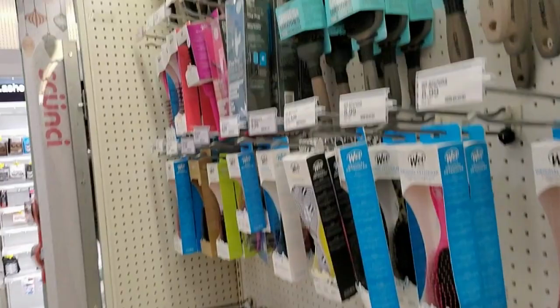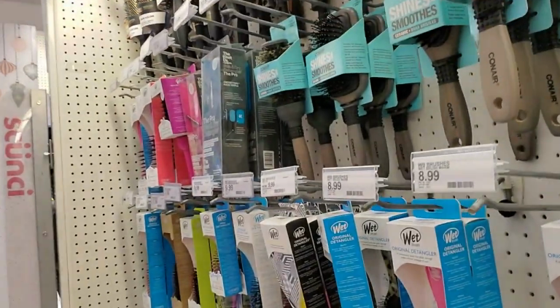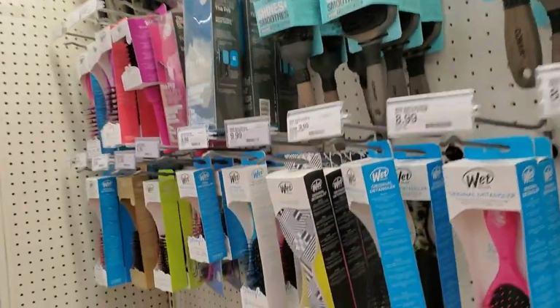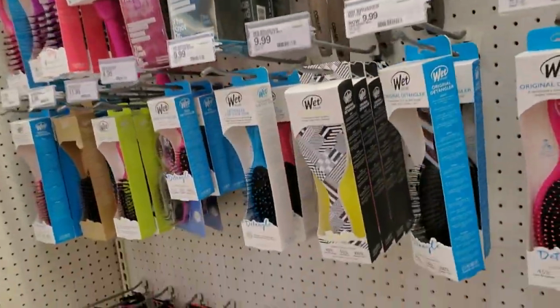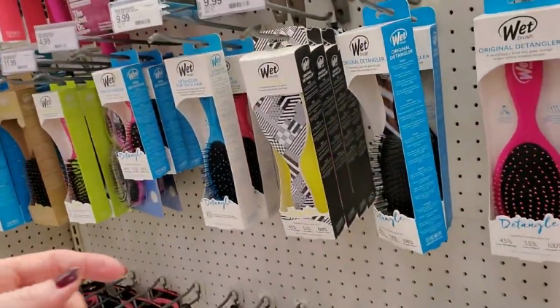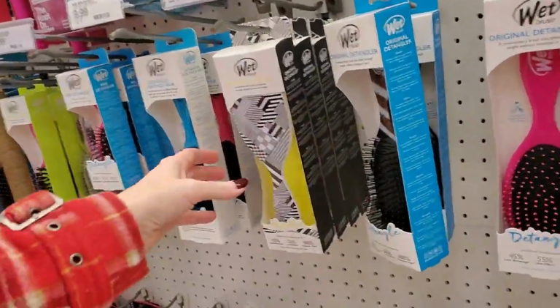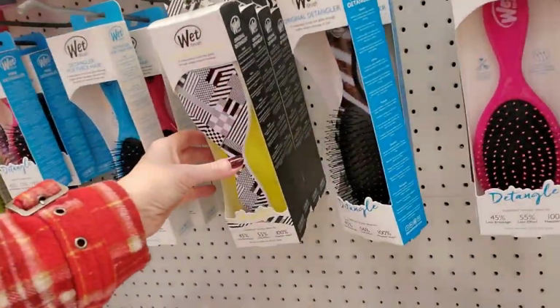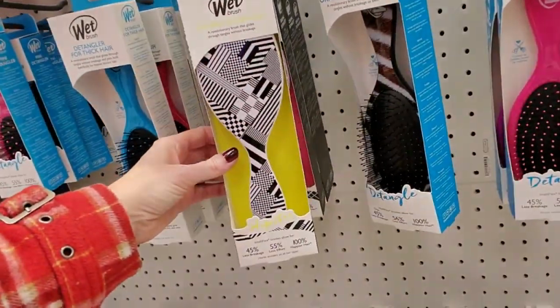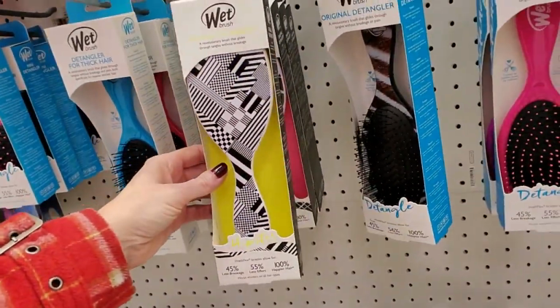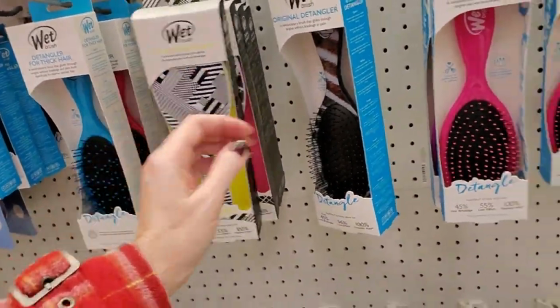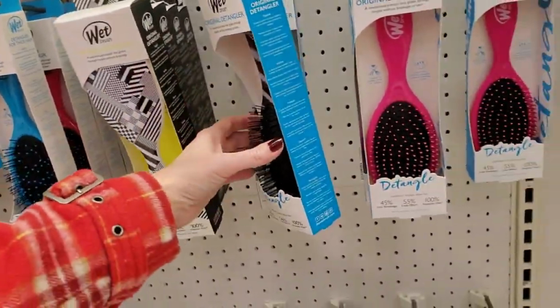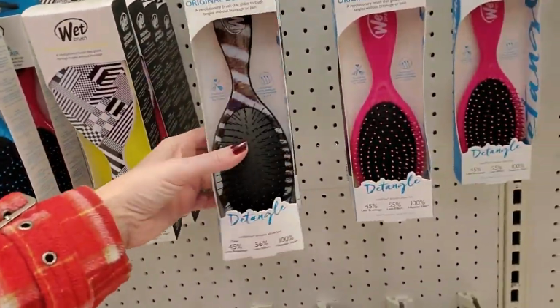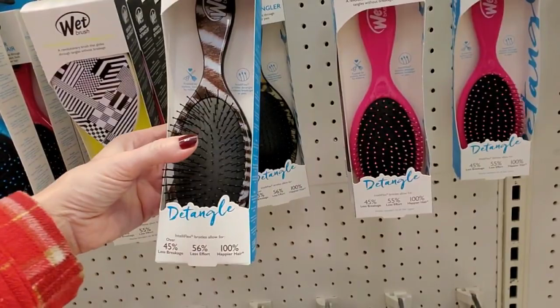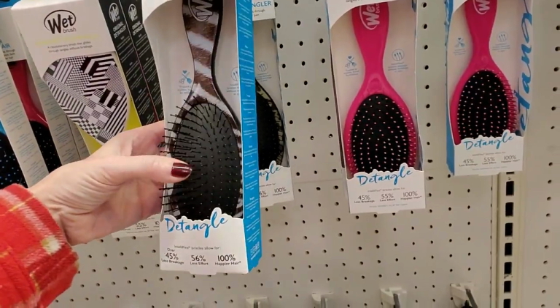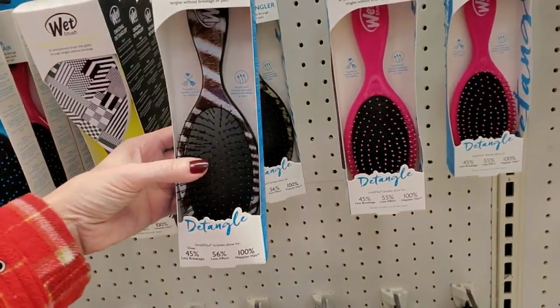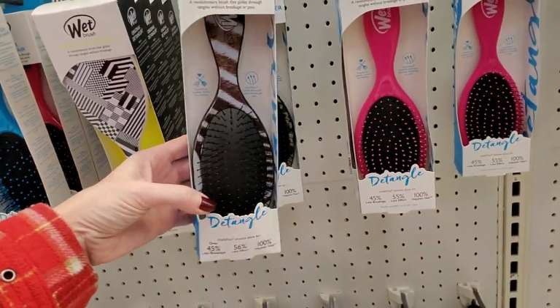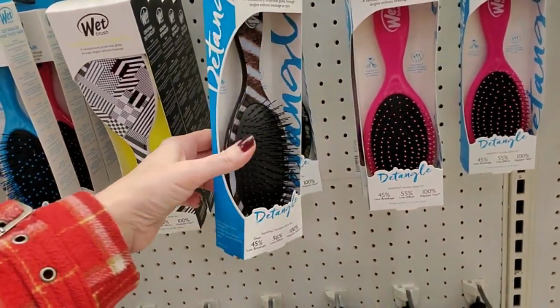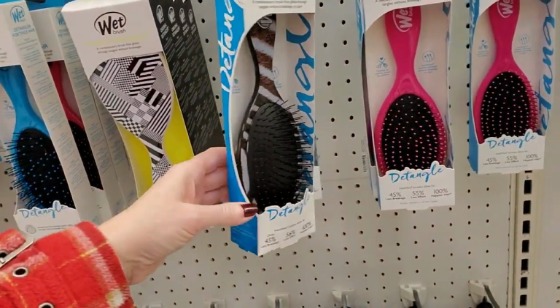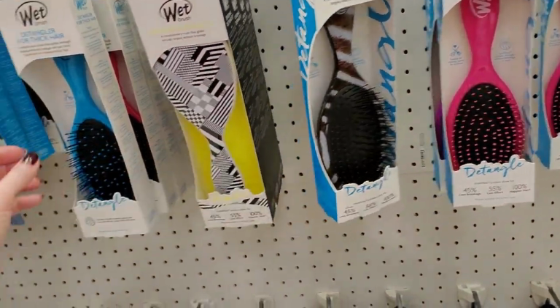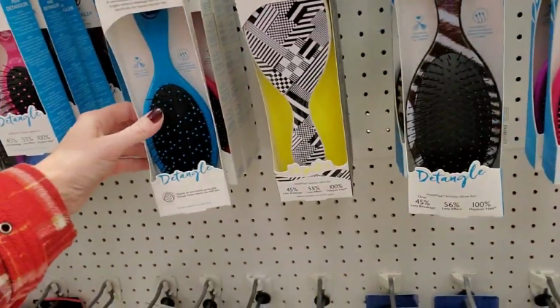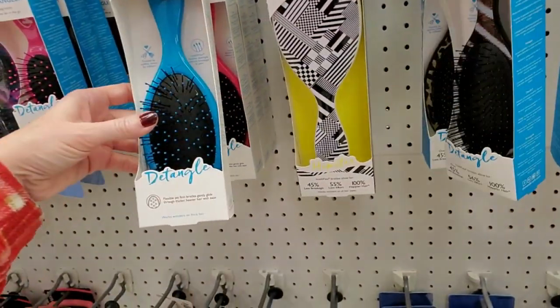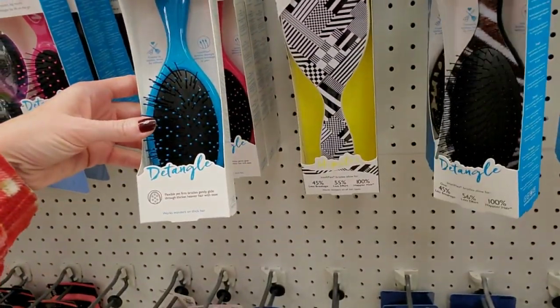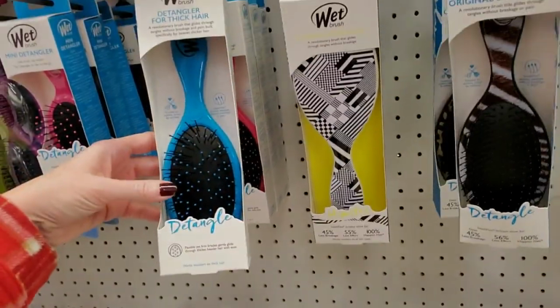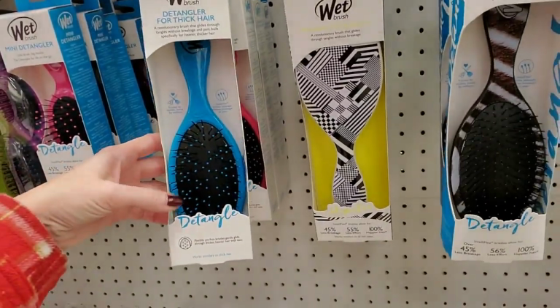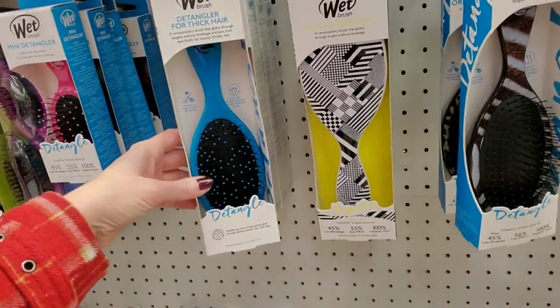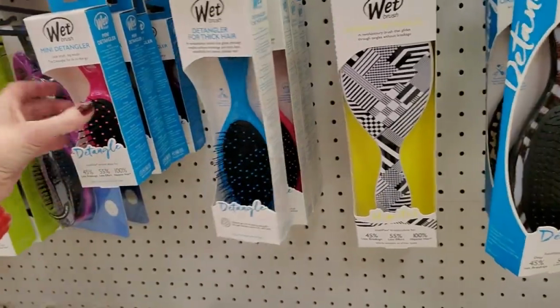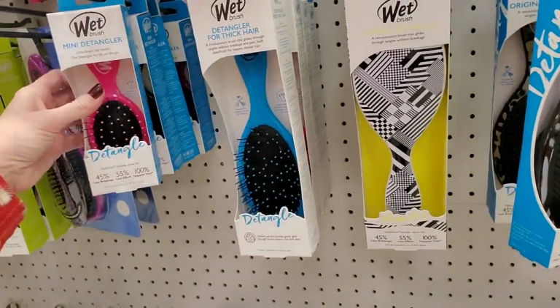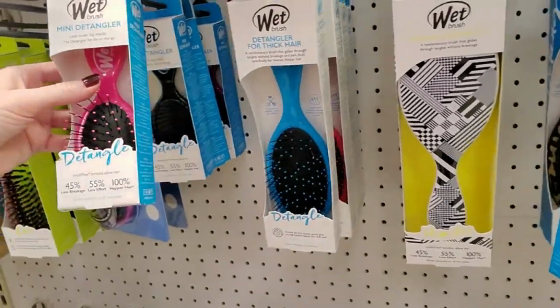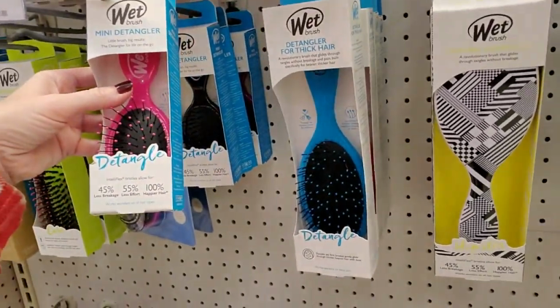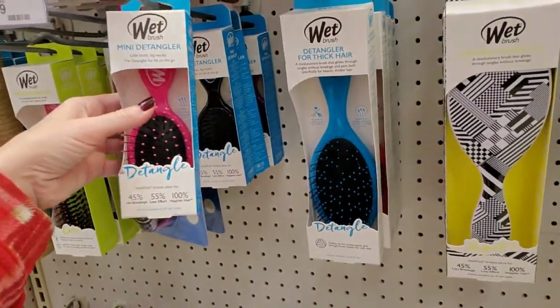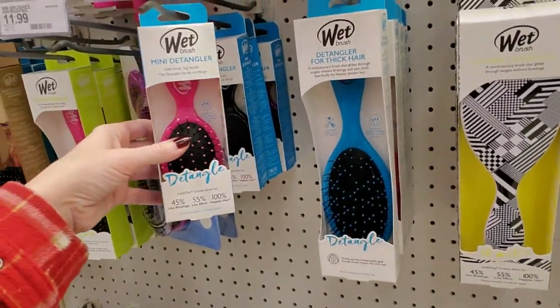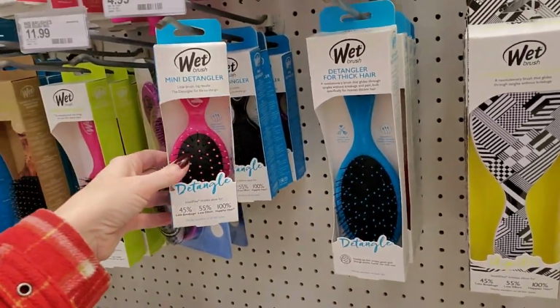They have a bunch of different types of brushes. We have Wet Brushes — here's a detangler, the original detangler, and they have one also for thick hair. And a mini detangler — a little small one, like a little travel brush.